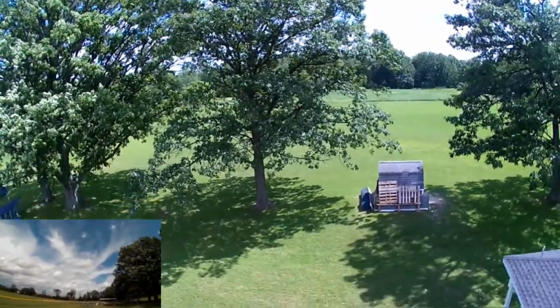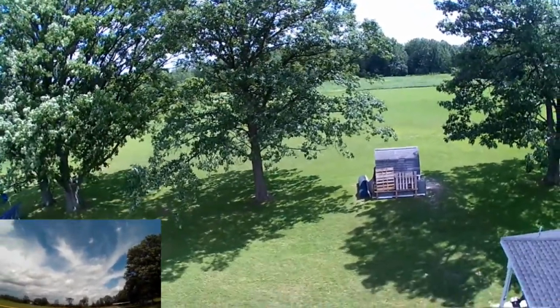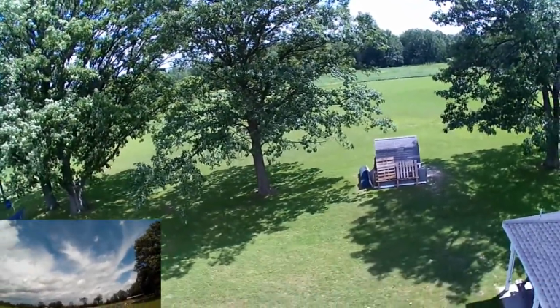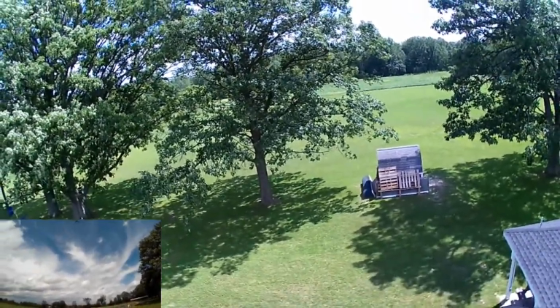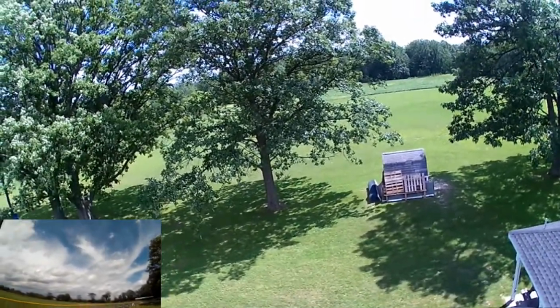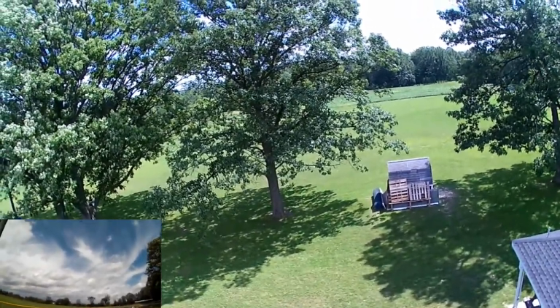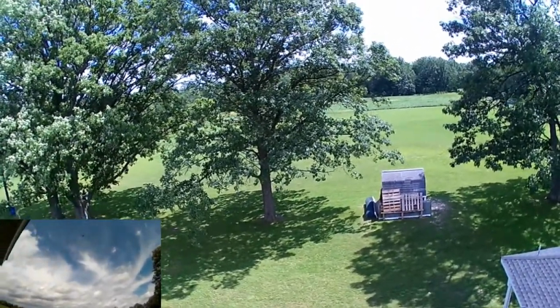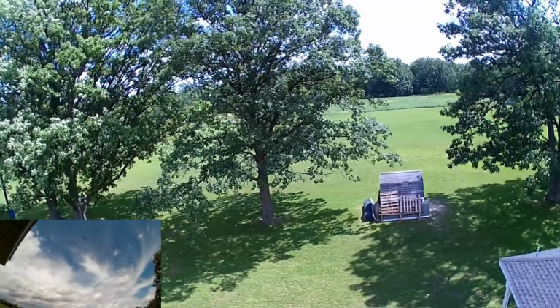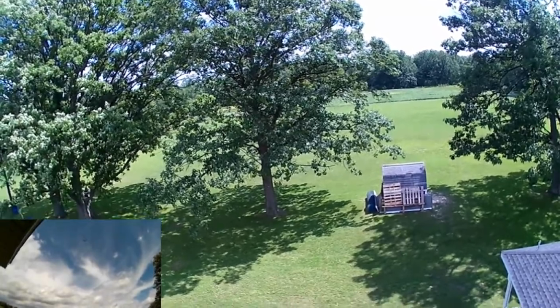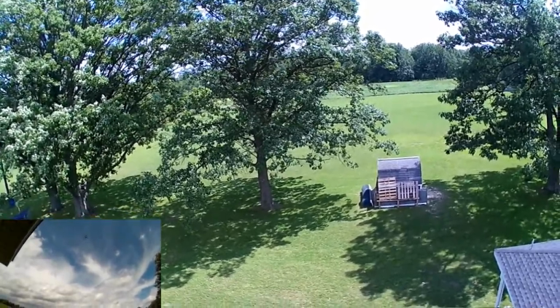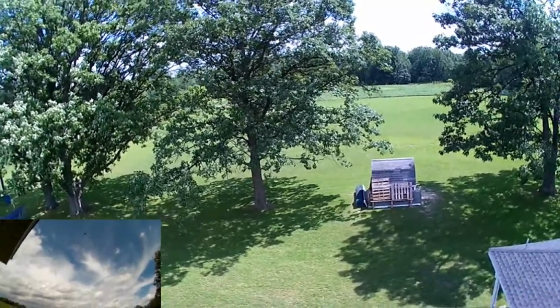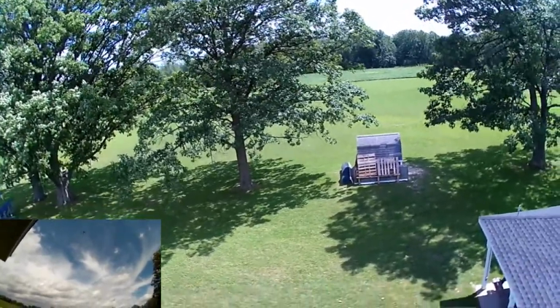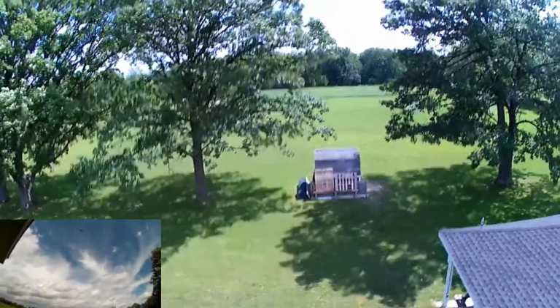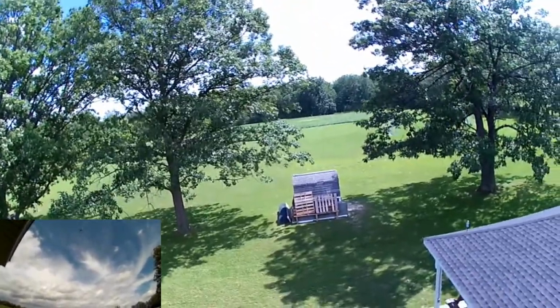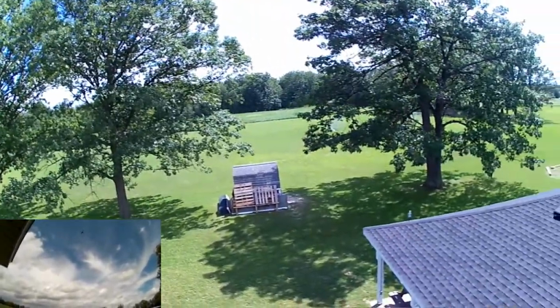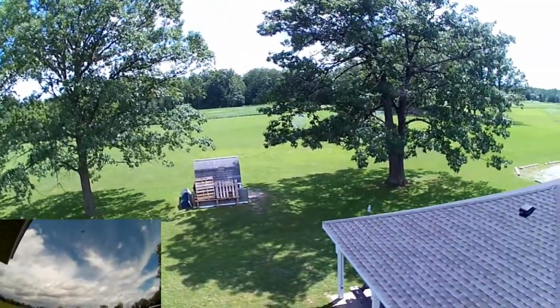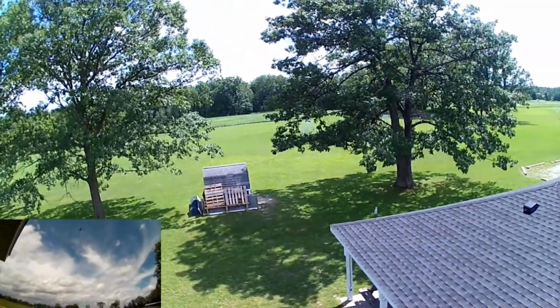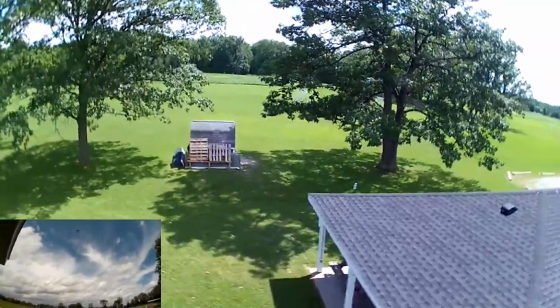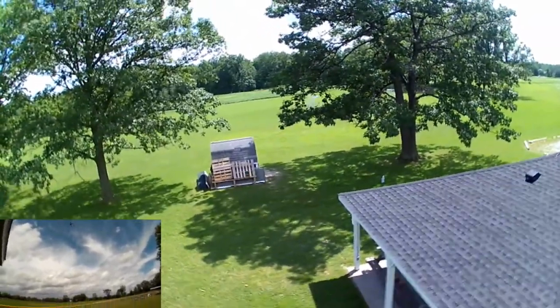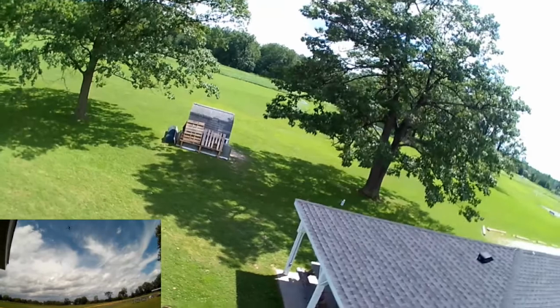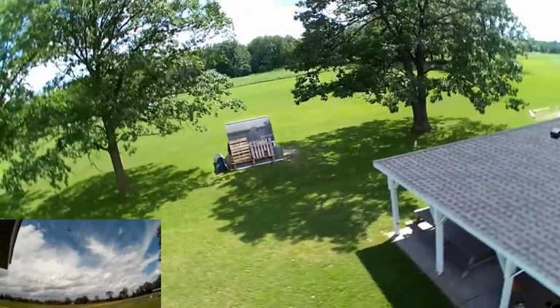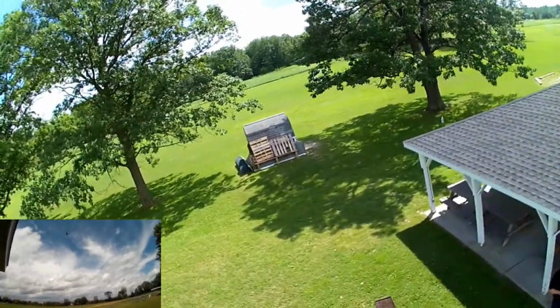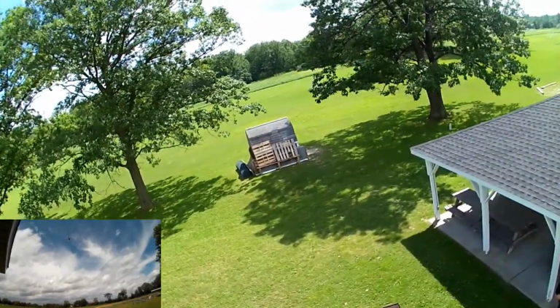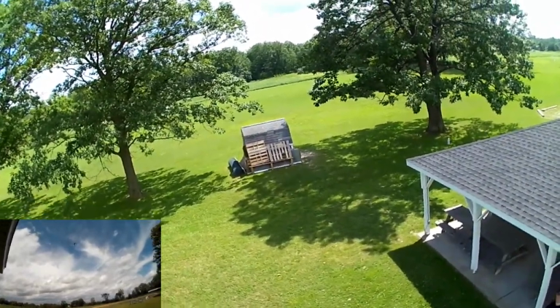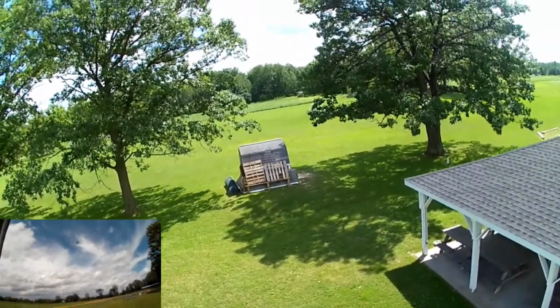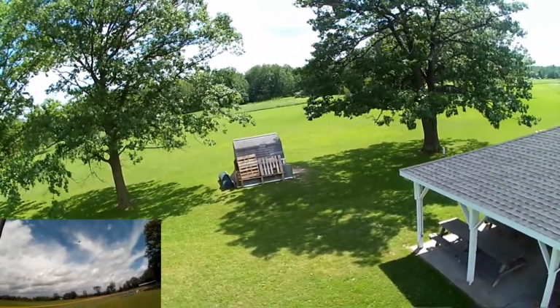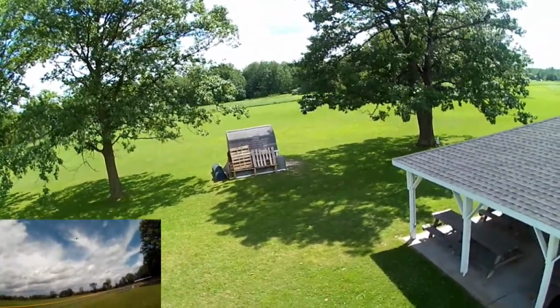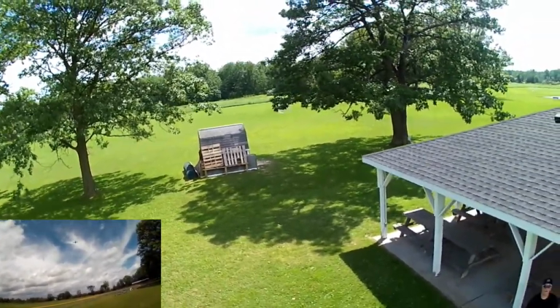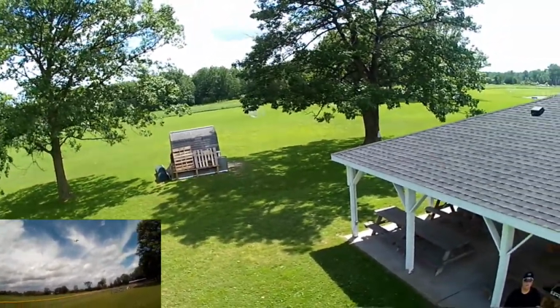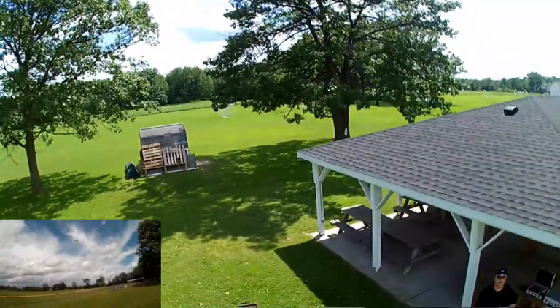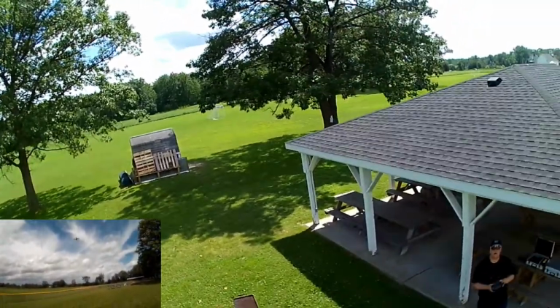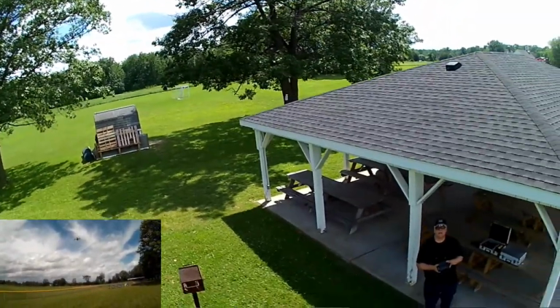Sounds like a bunch of angry bumblebees. I wonder if that isn't why bees seem to be attracted to this thing — the Hubsan 501S seems to have a reputation for attracting bees.